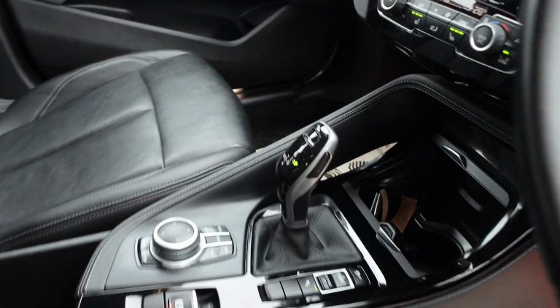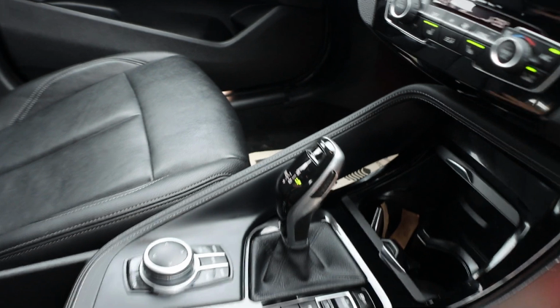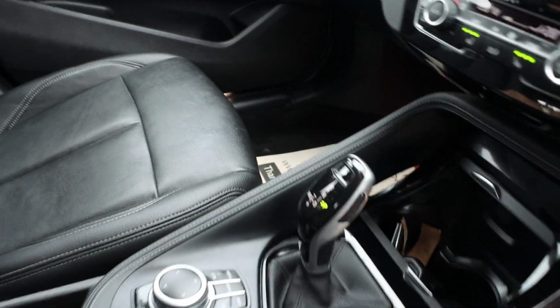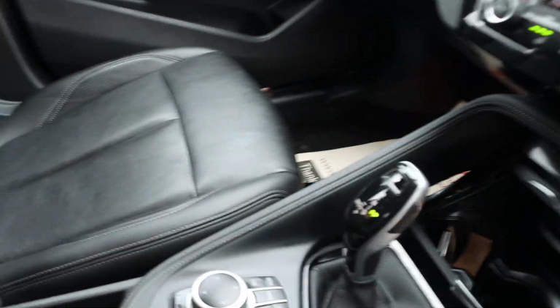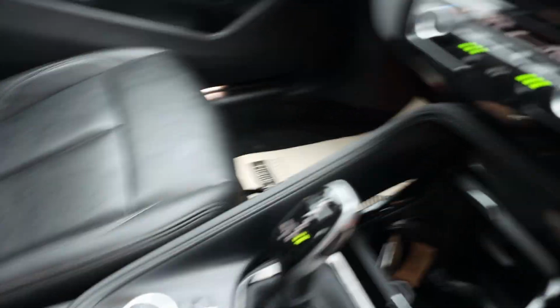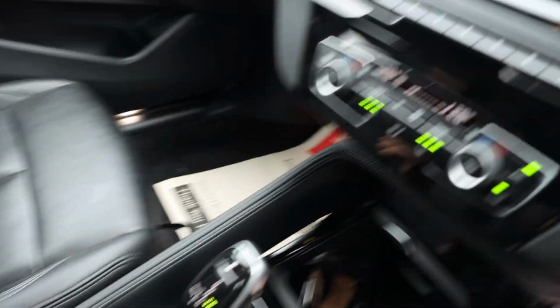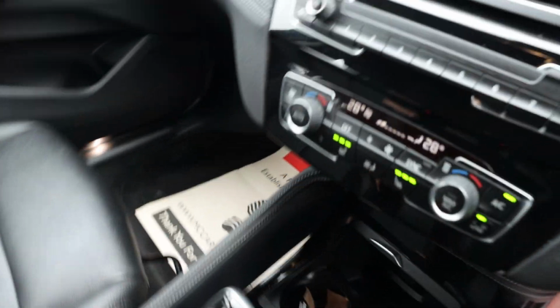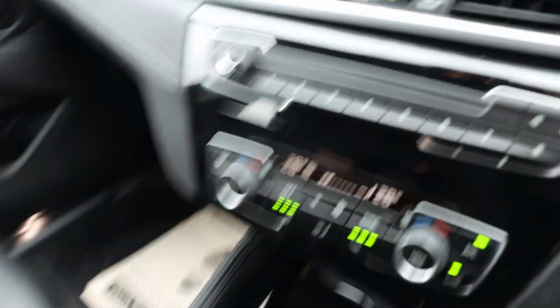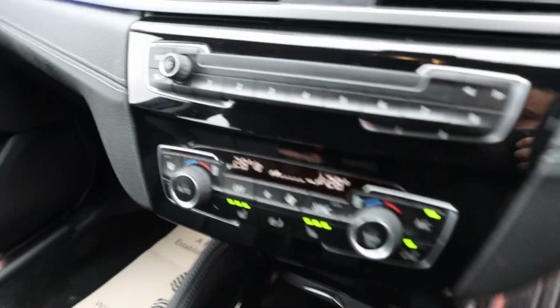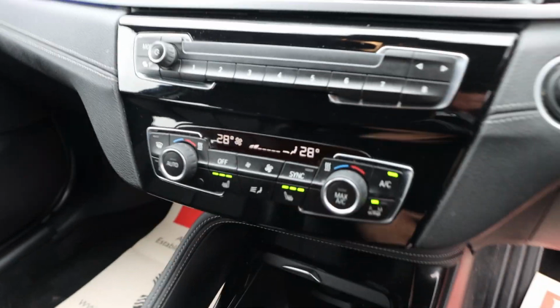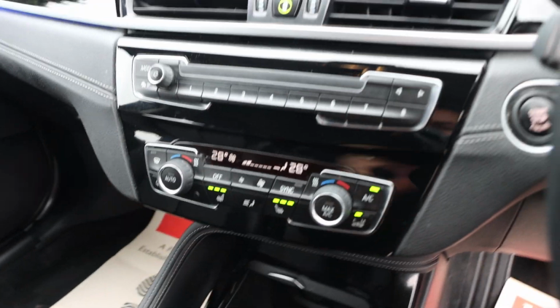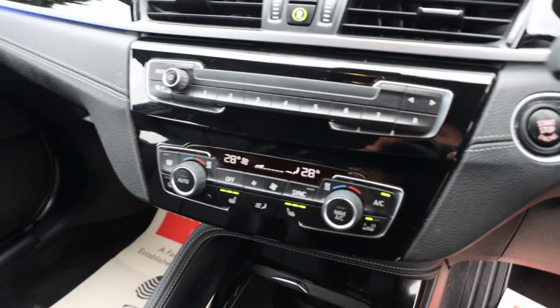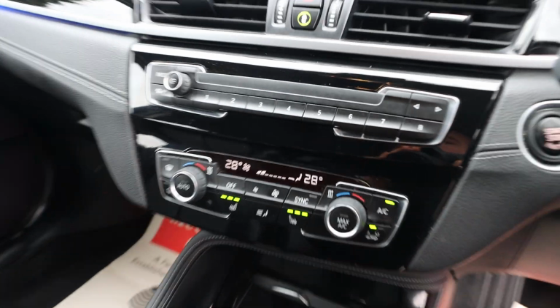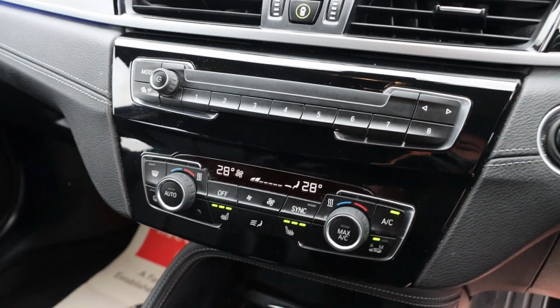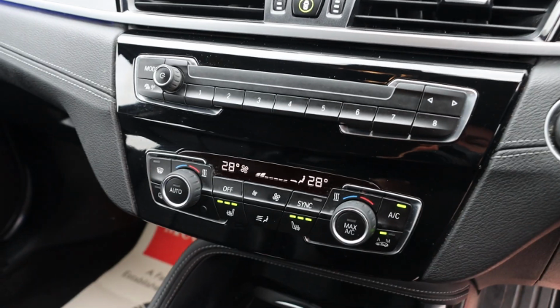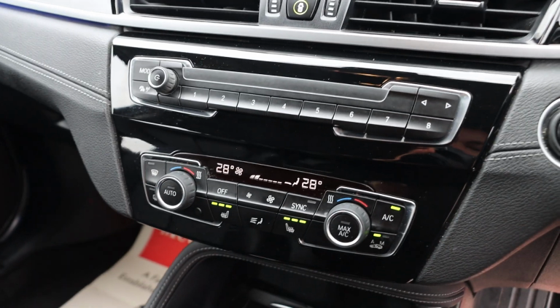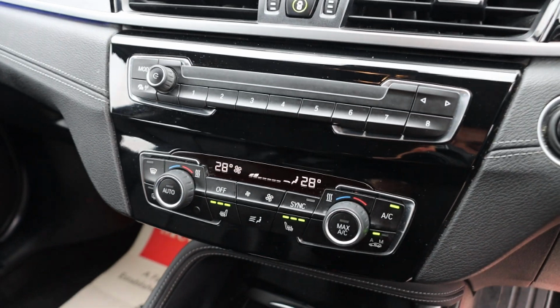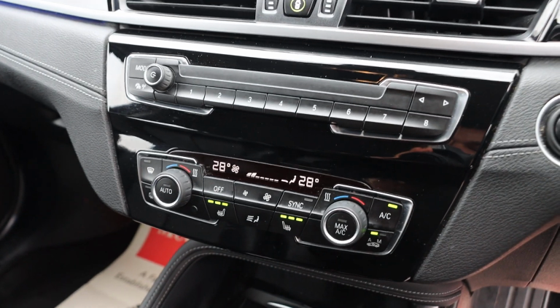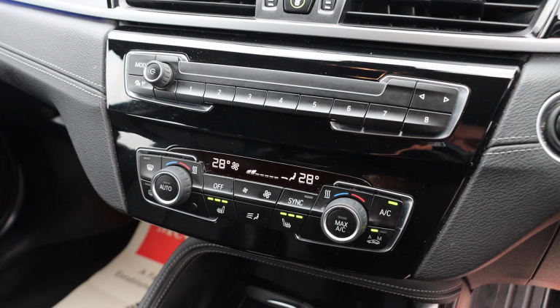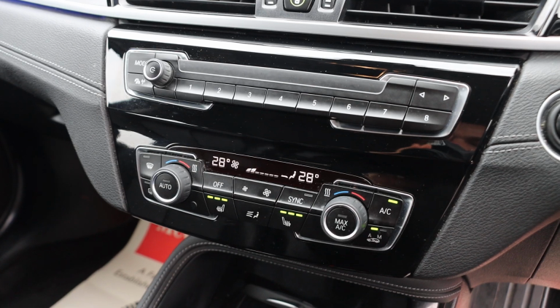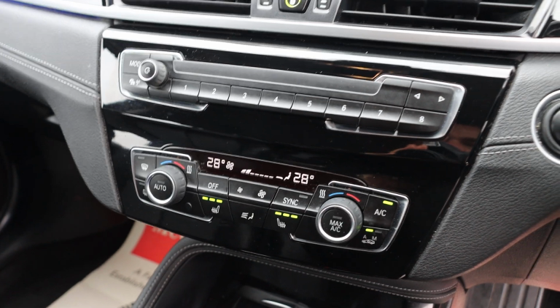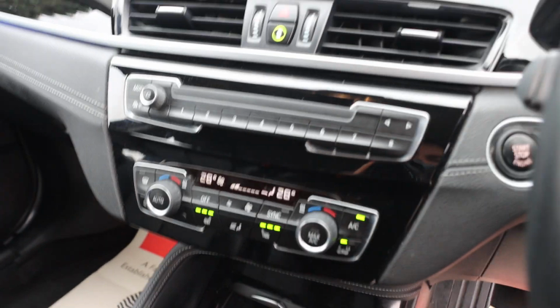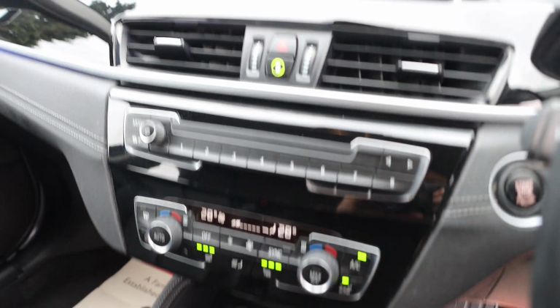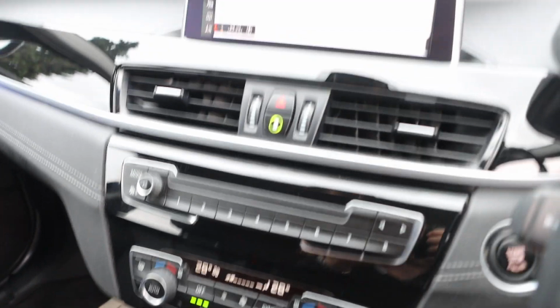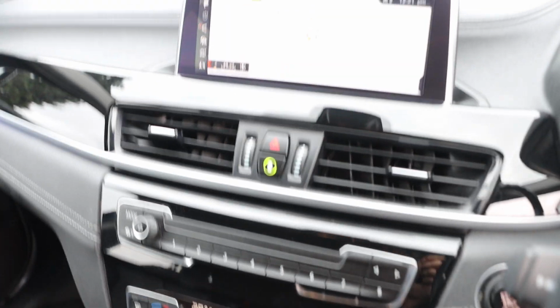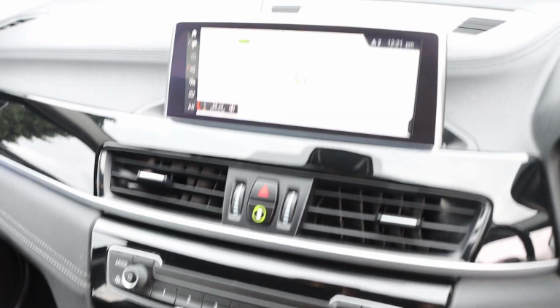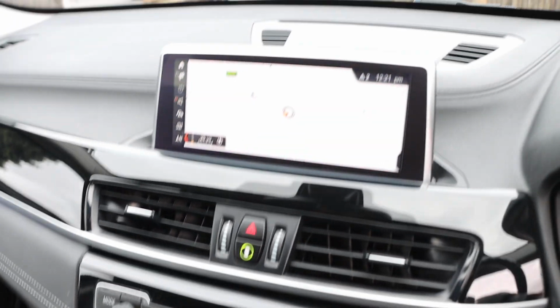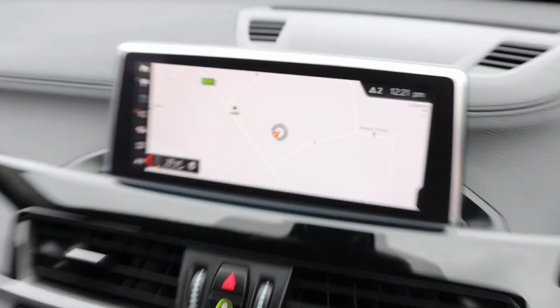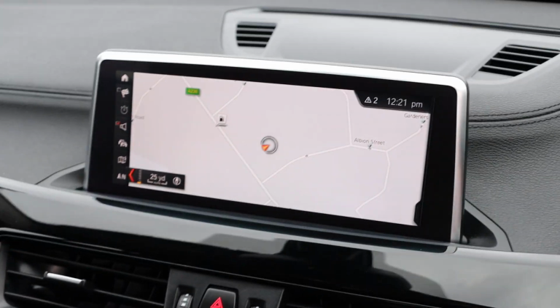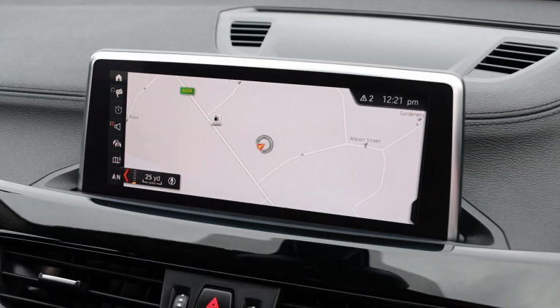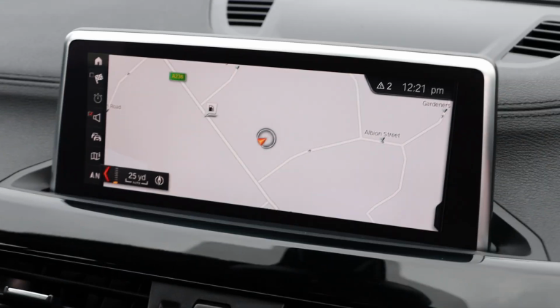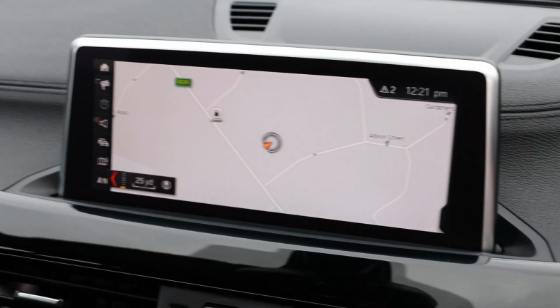8-speed automatic gearbox. Two-zone climate control aircon, heated seats. Satellite navigation.